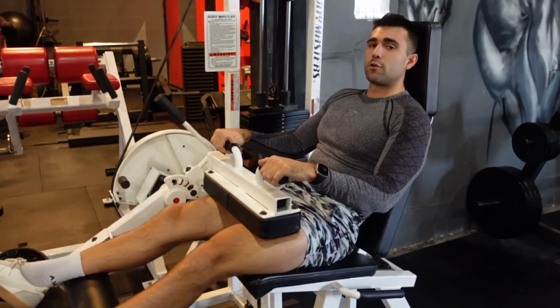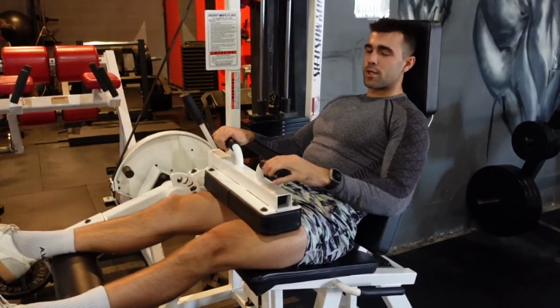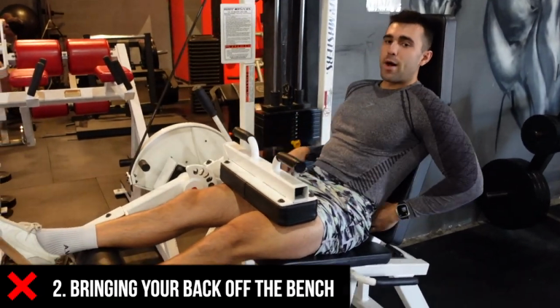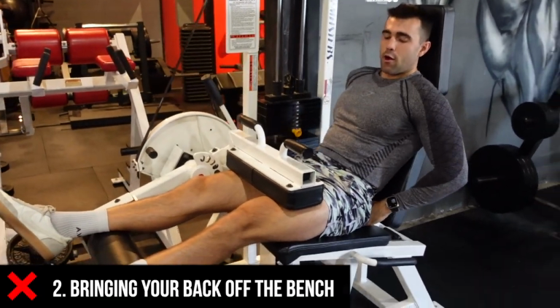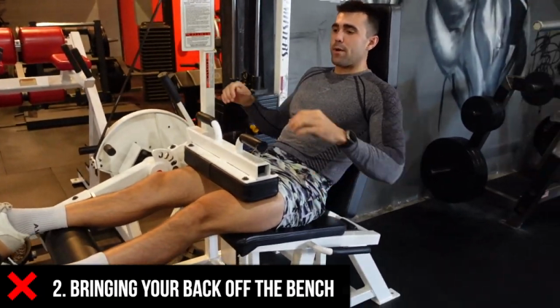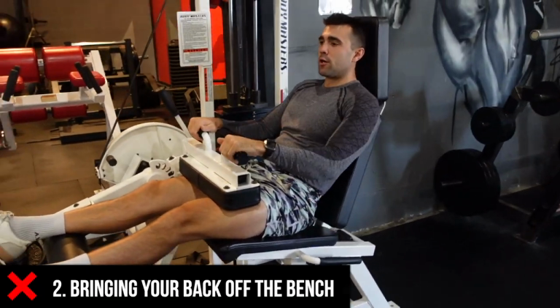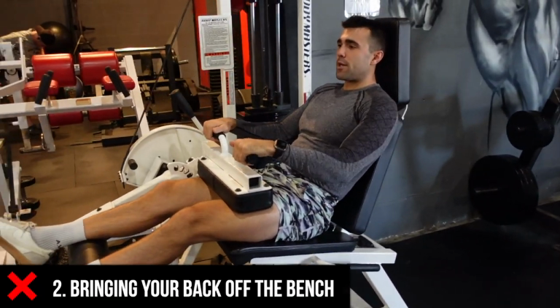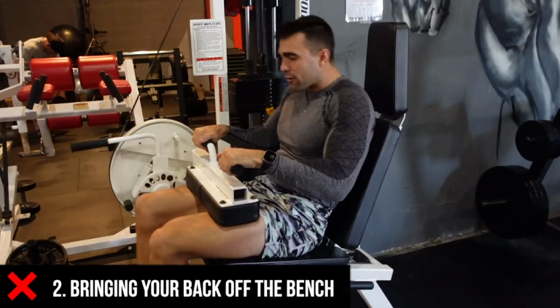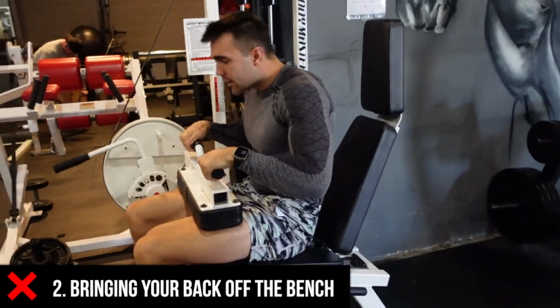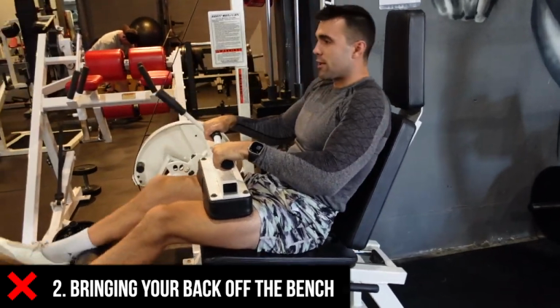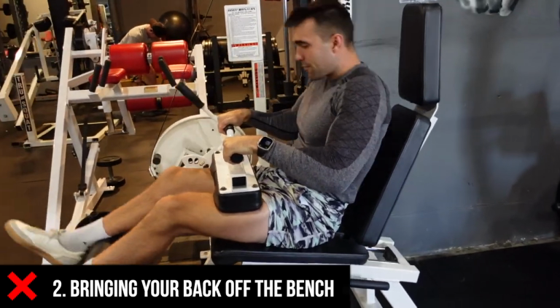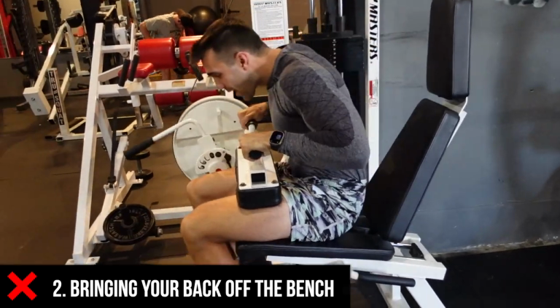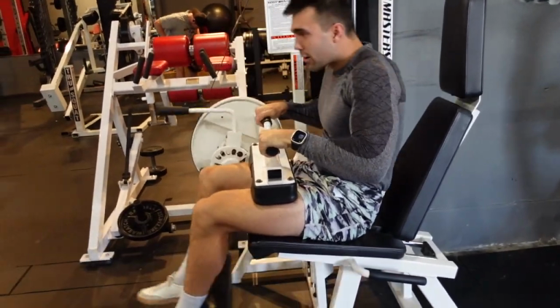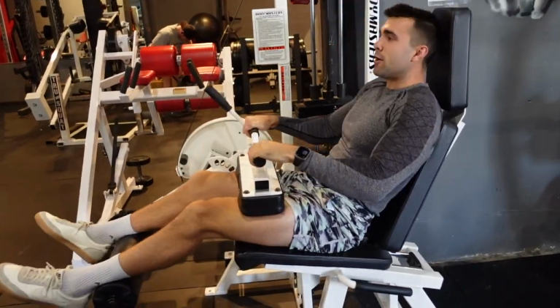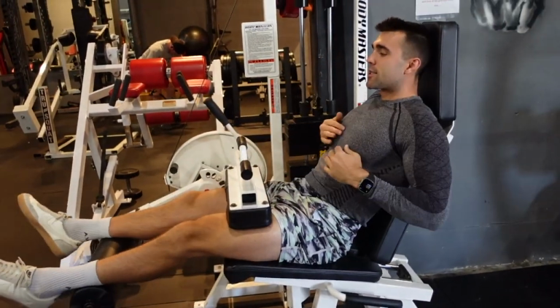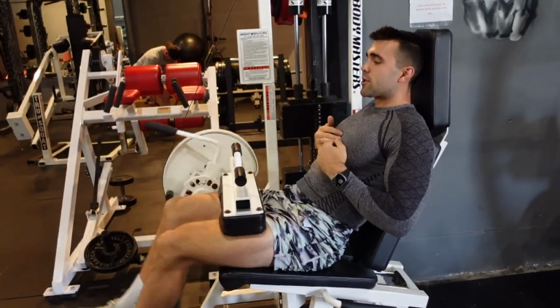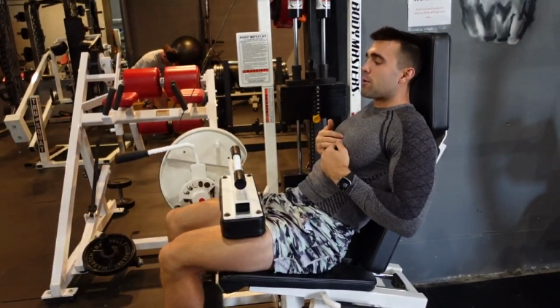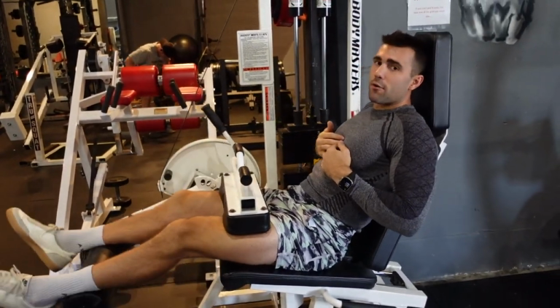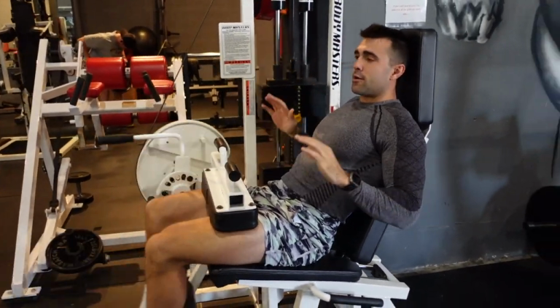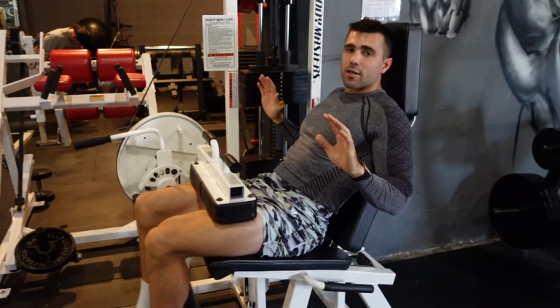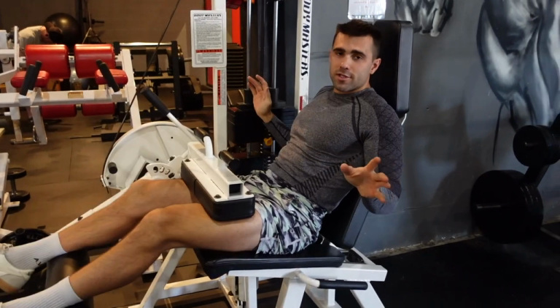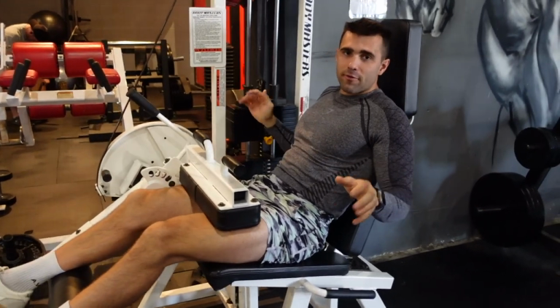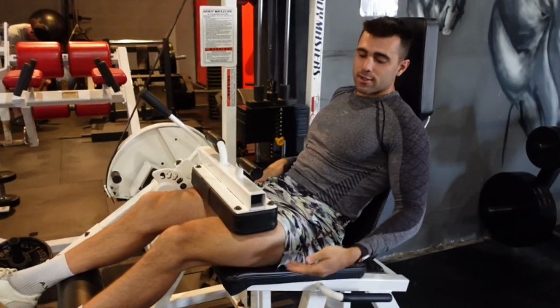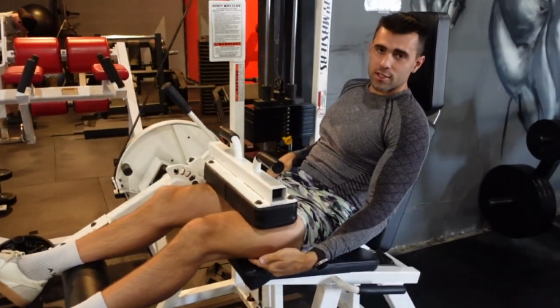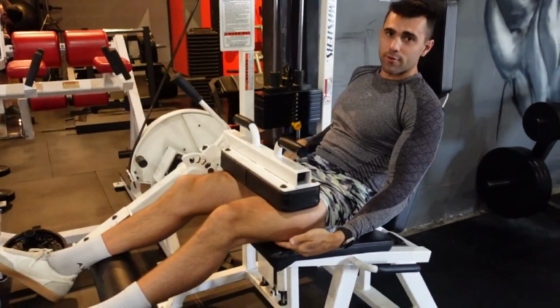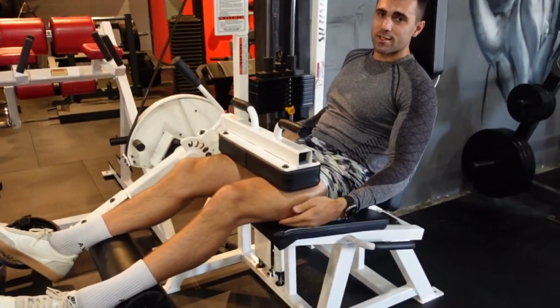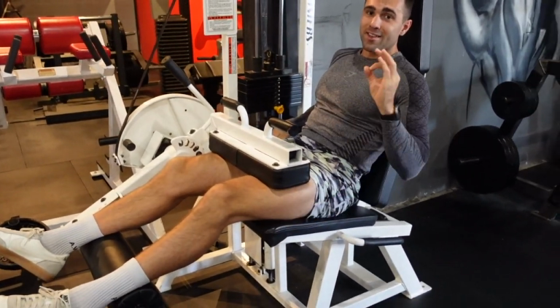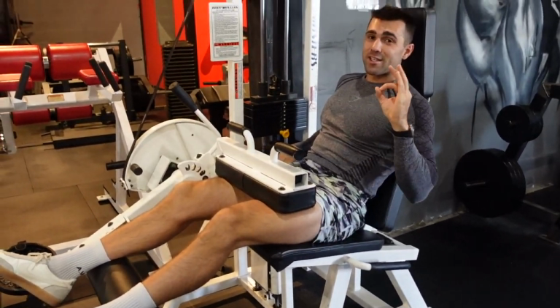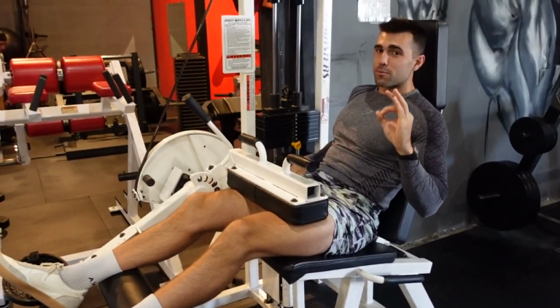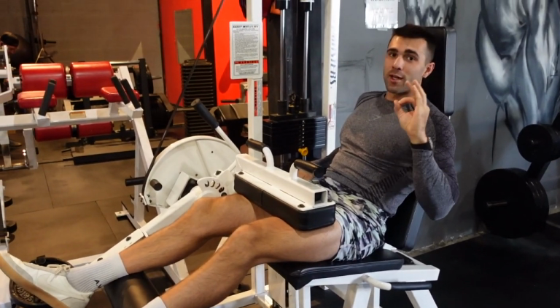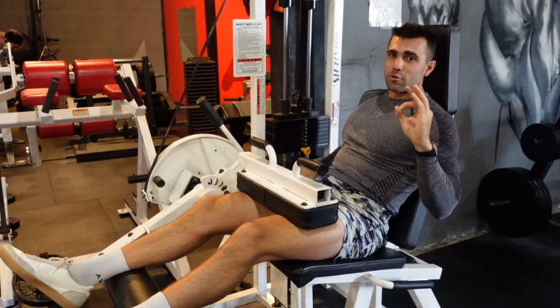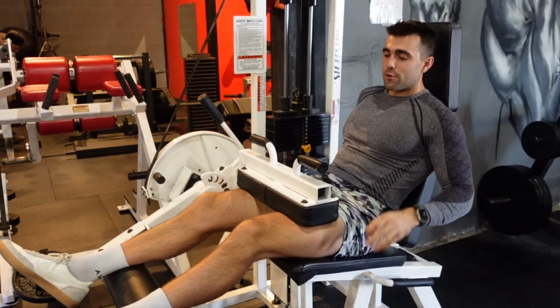Number two is back off the bench. From here you can curl and you can cheat — bring your back forward, stay hunched, just swing down. This is going to completely screw up everything; it changes the point of resistance. This is a huge mistake — do not do it.